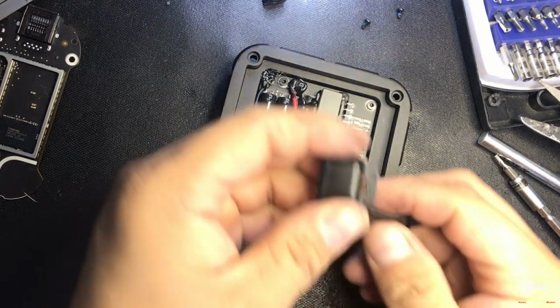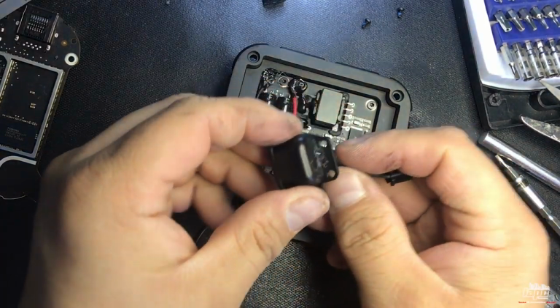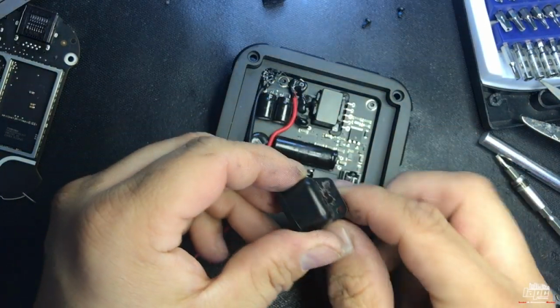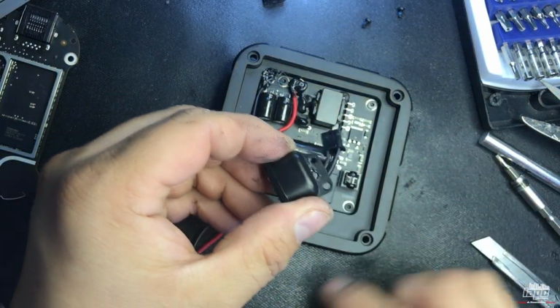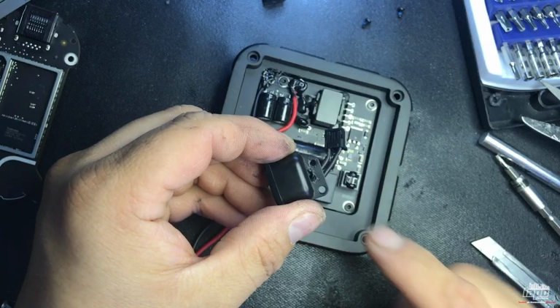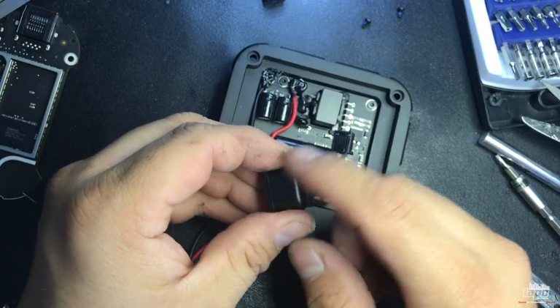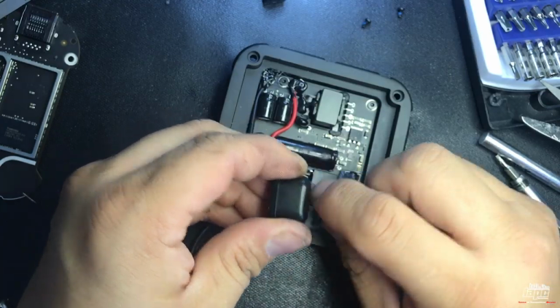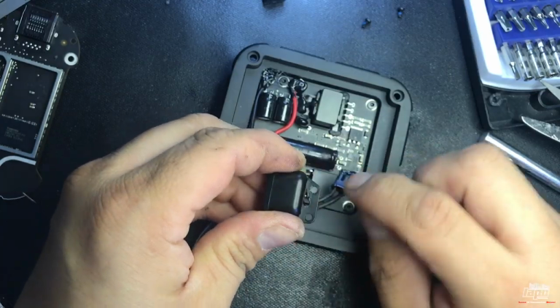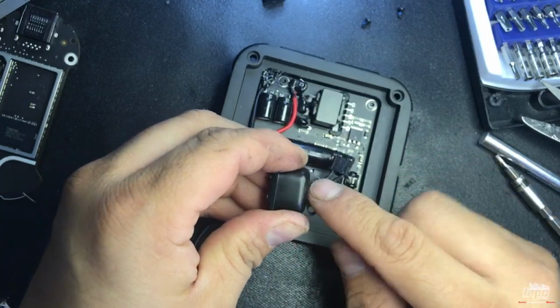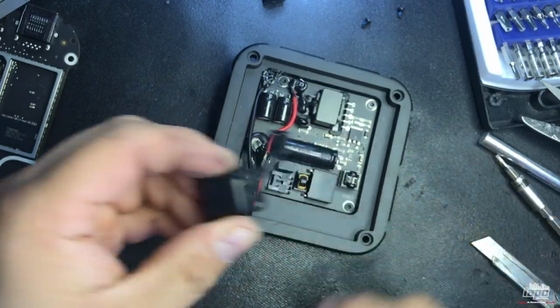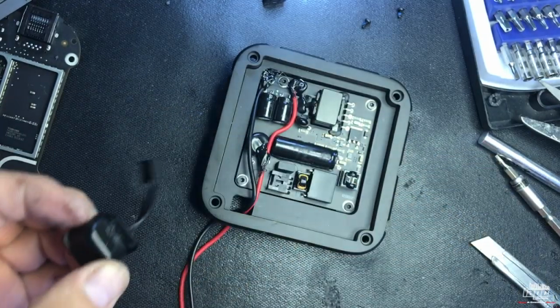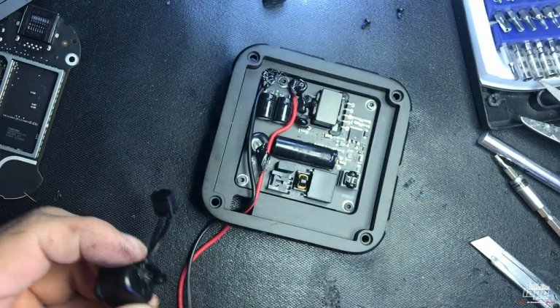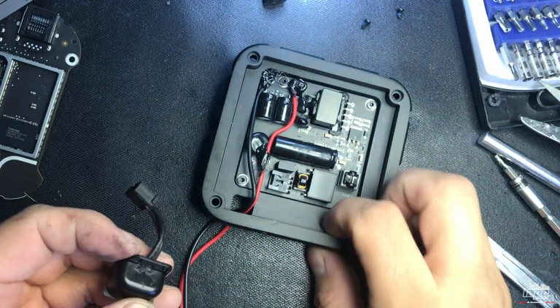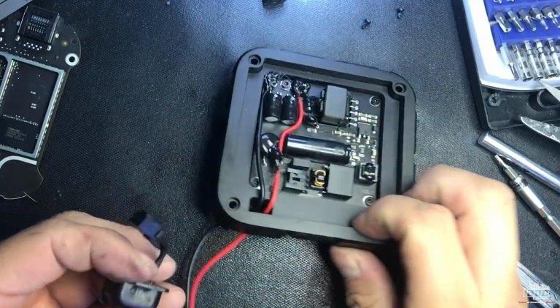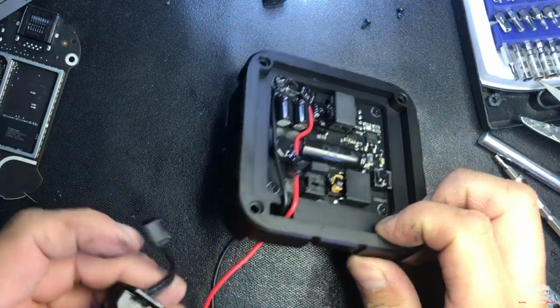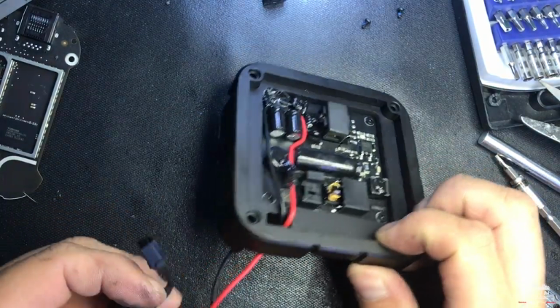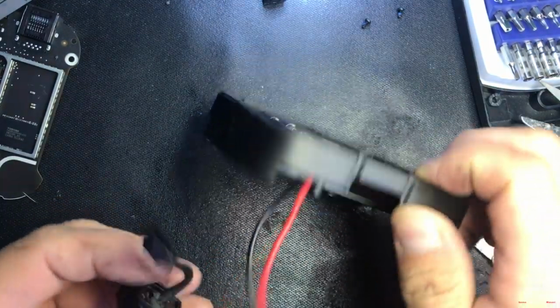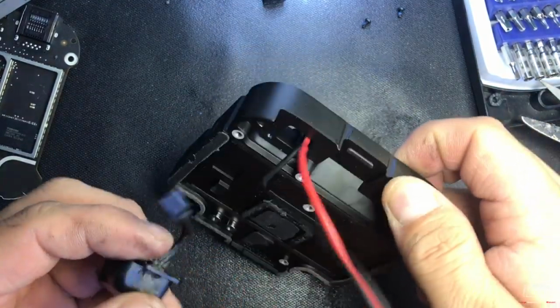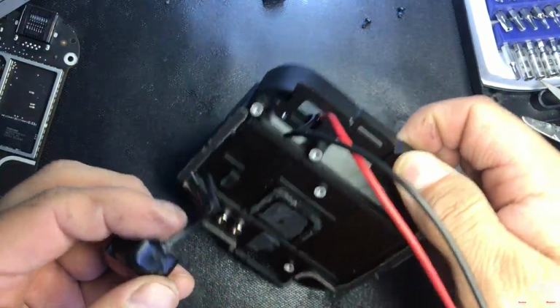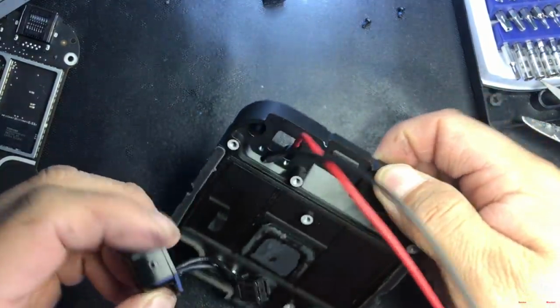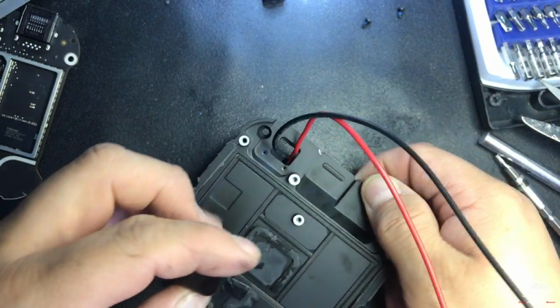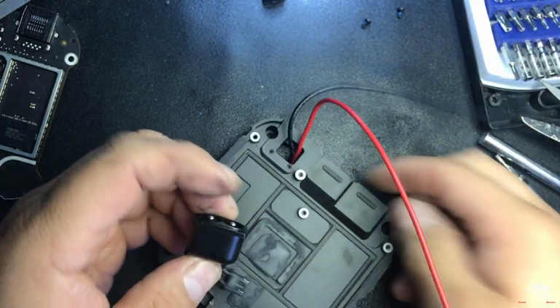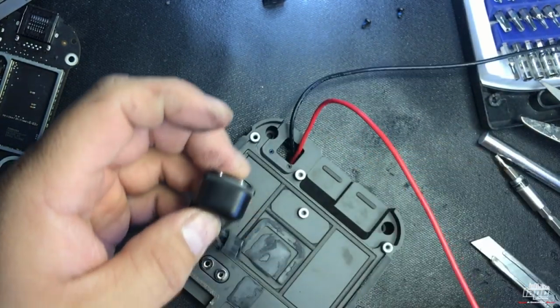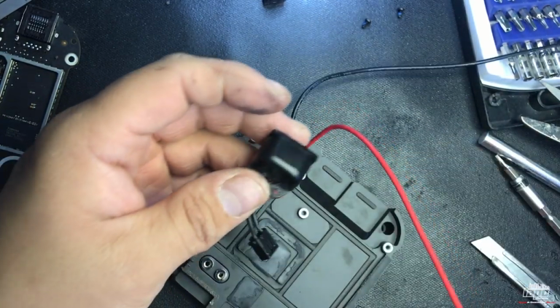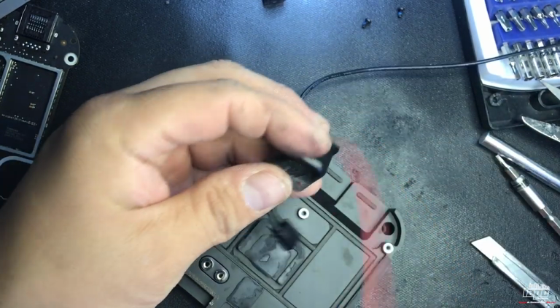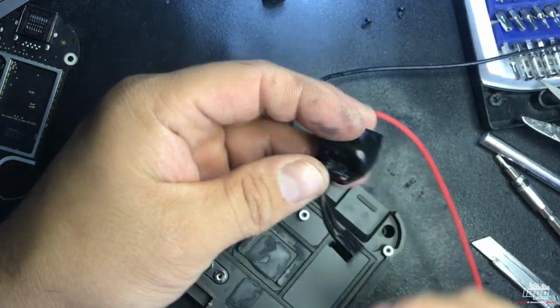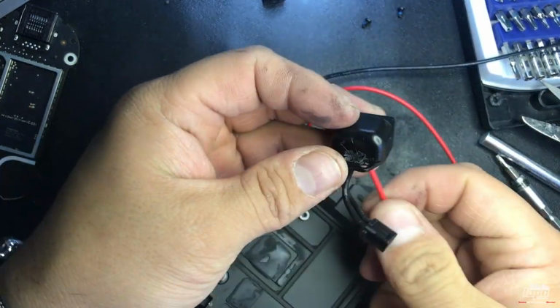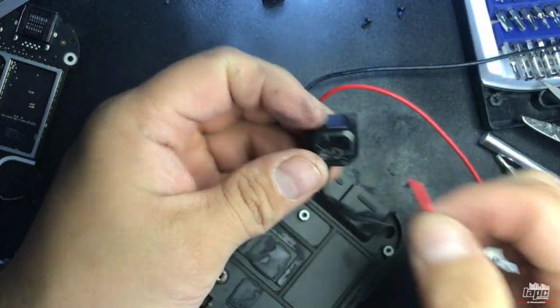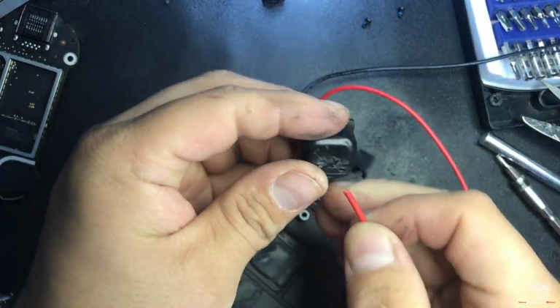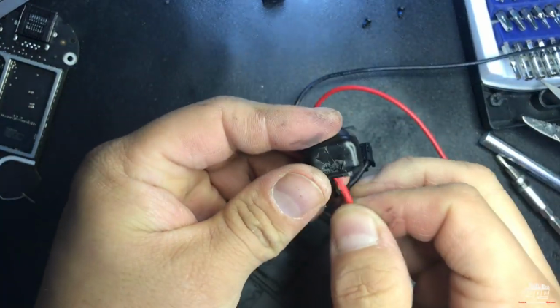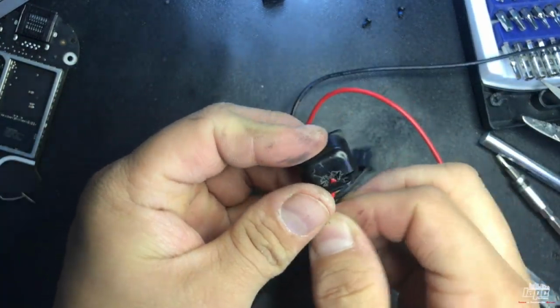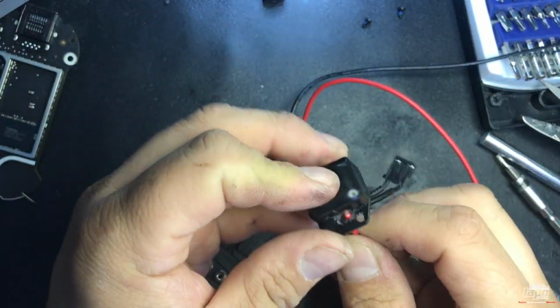Once you've drilled your hole, transfer your cables through it — put them through here.